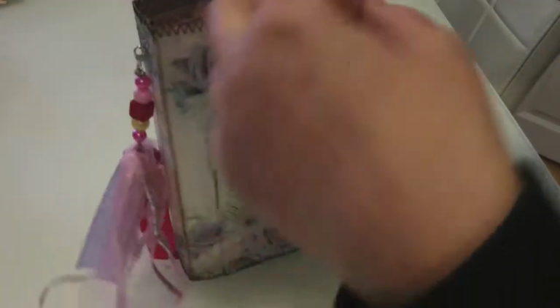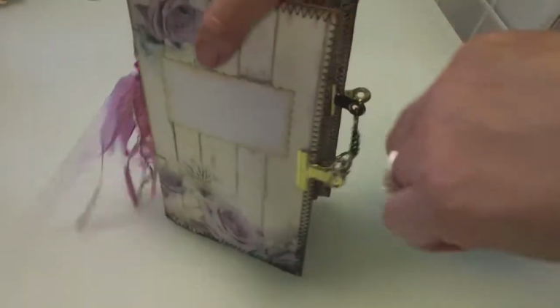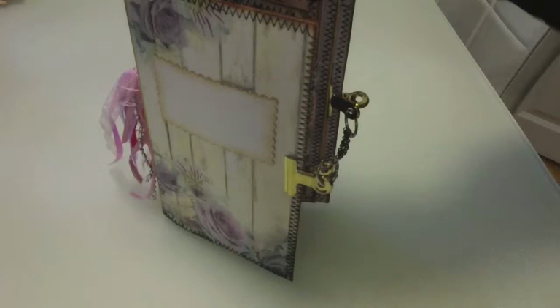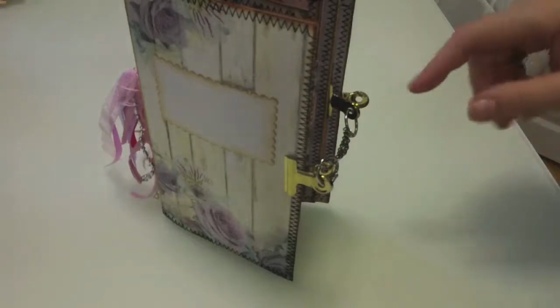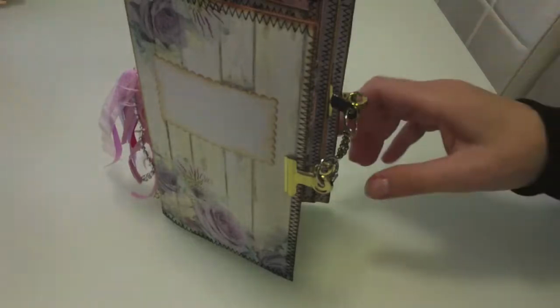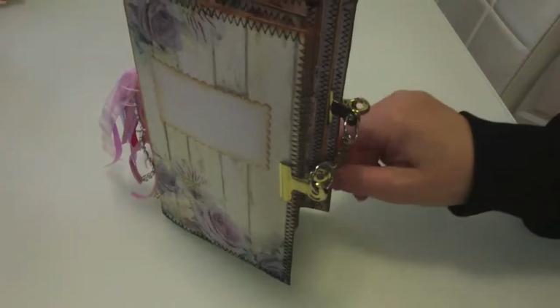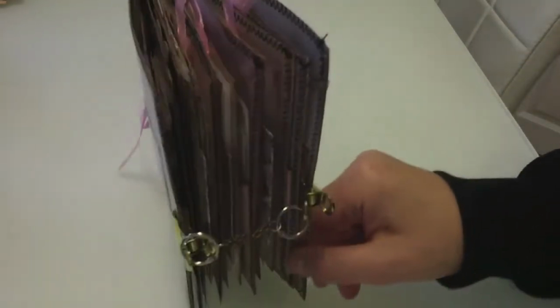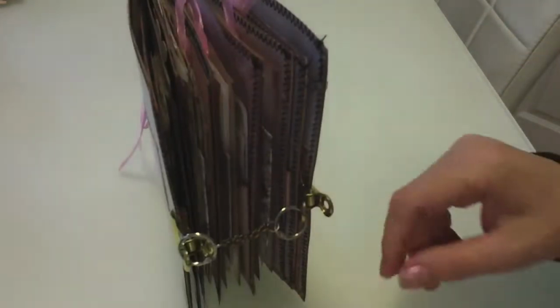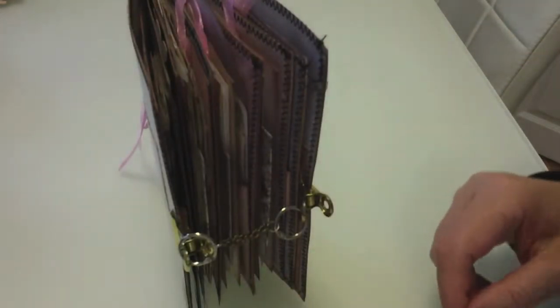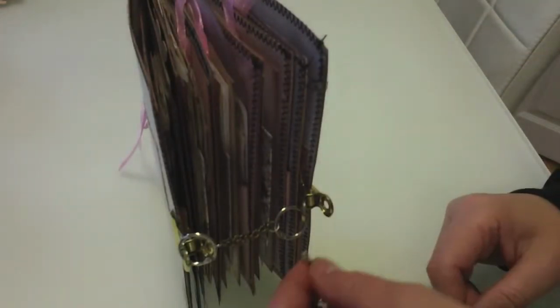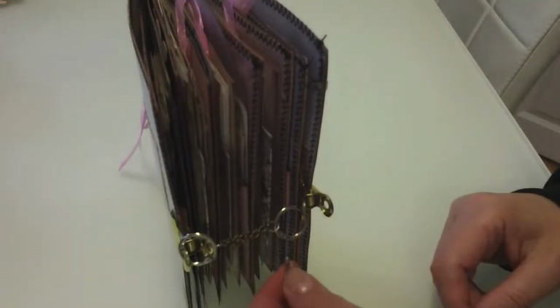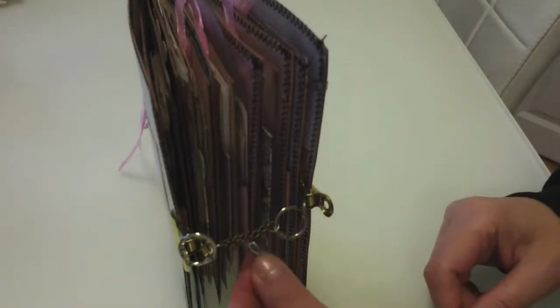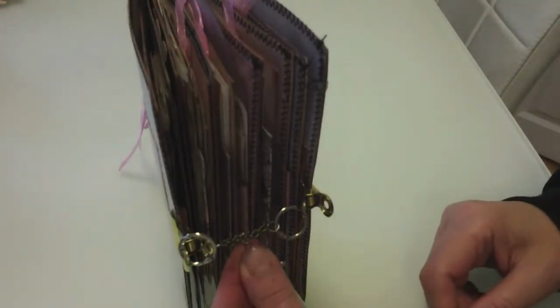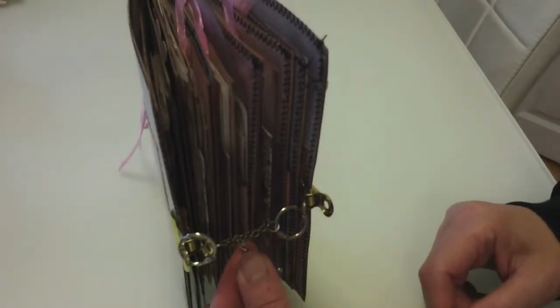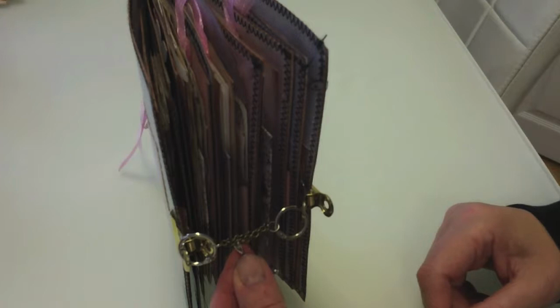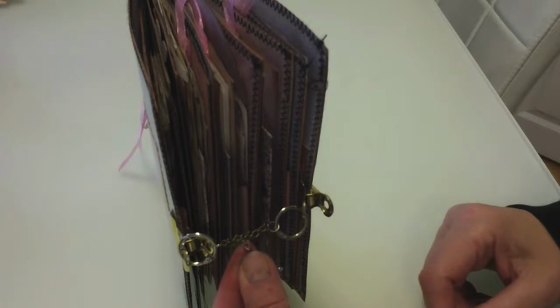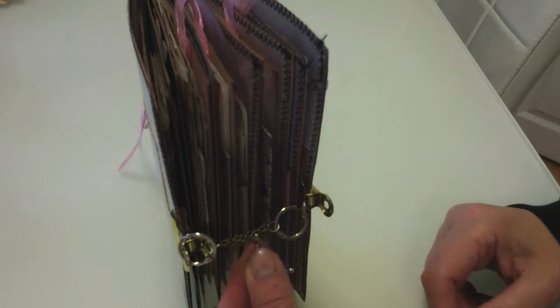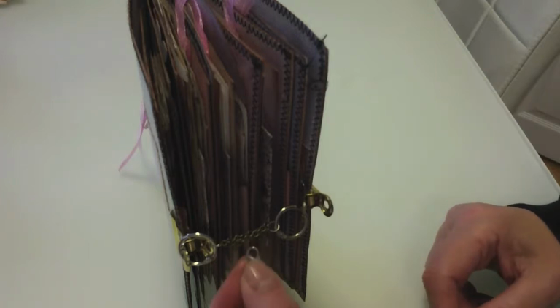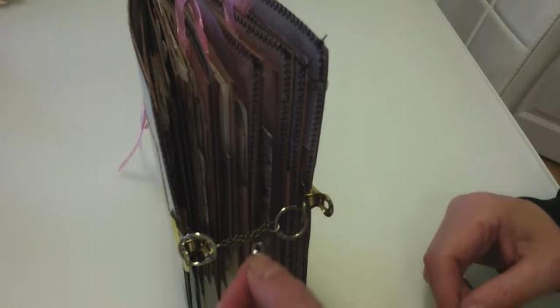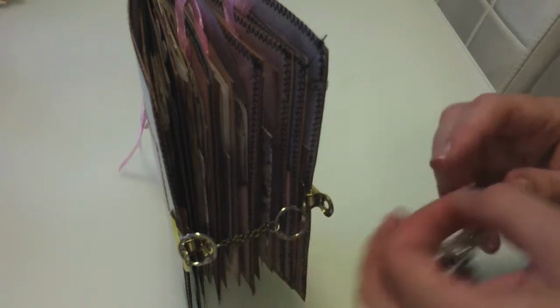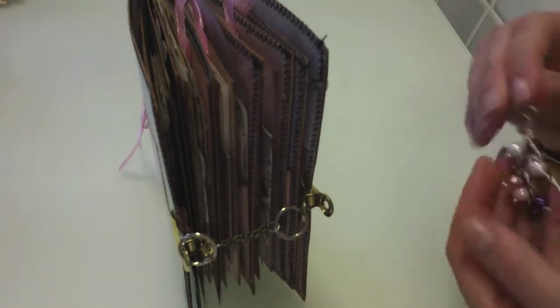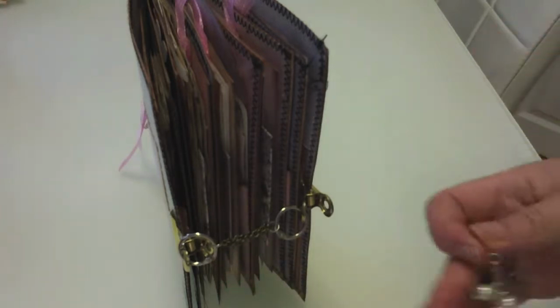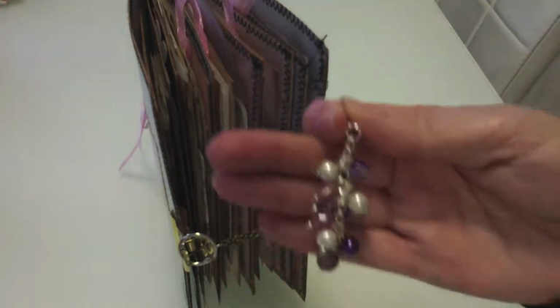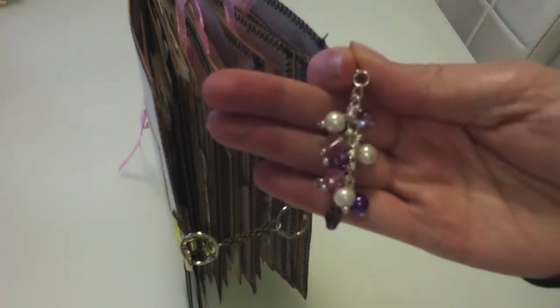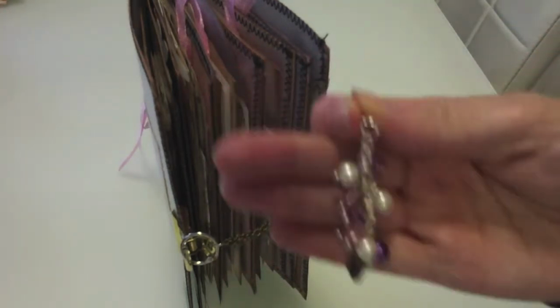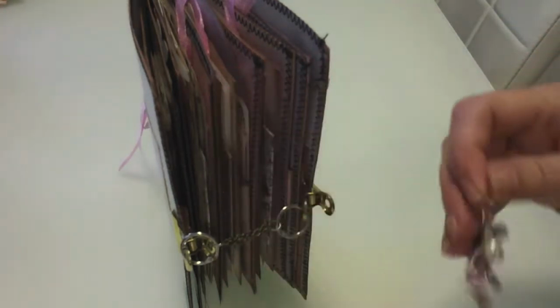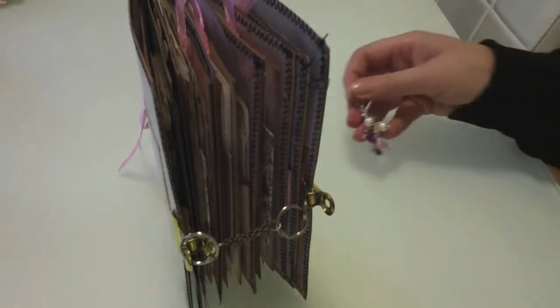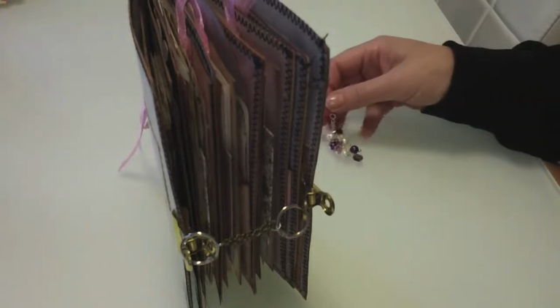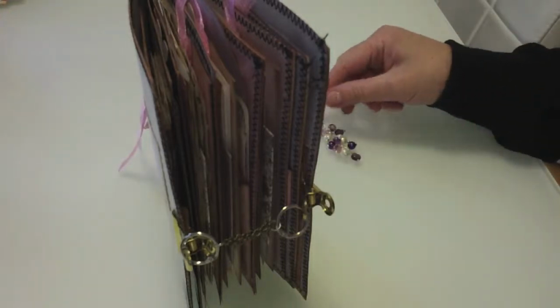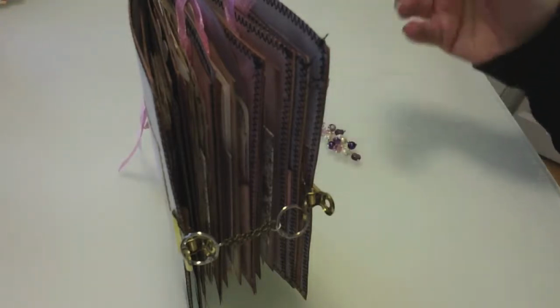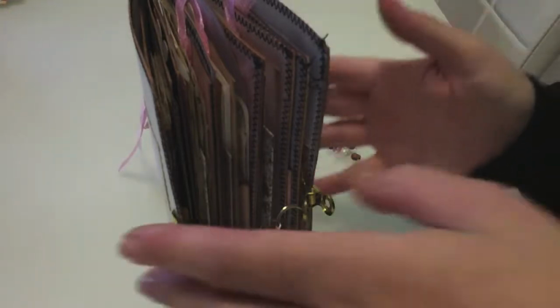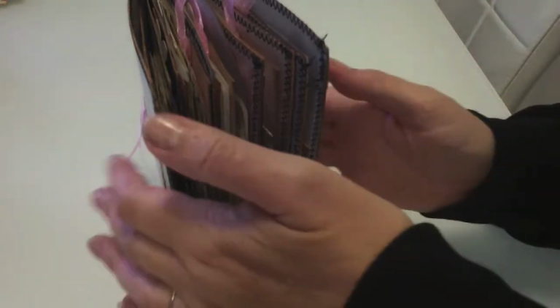I've done a bulldog closure here. It could be attached here if you chose, or you could use it and put it somewhere else for another project - on your bag, purse, whatever.